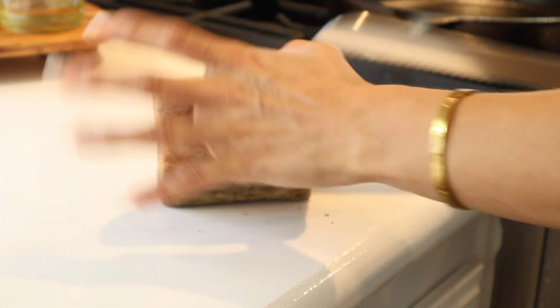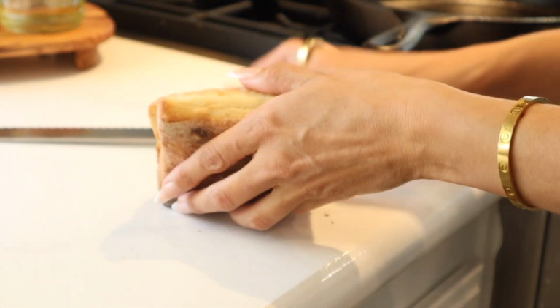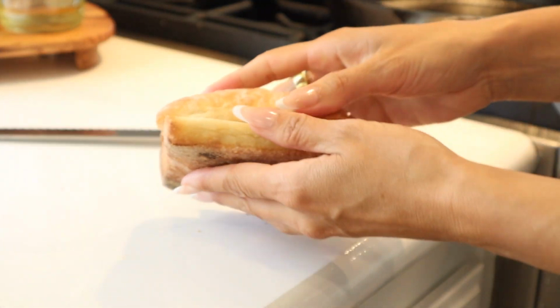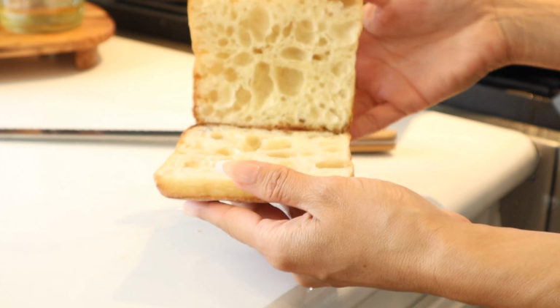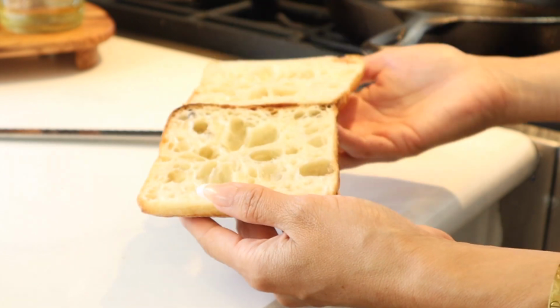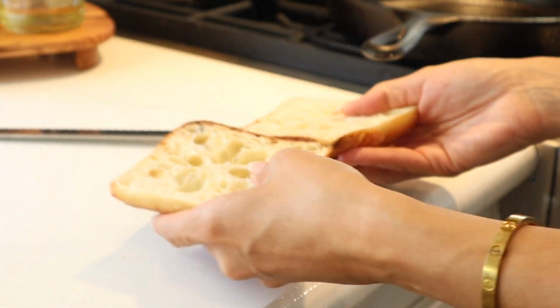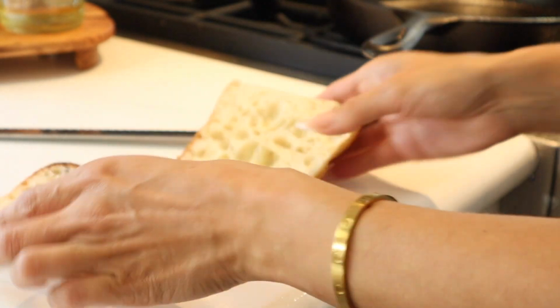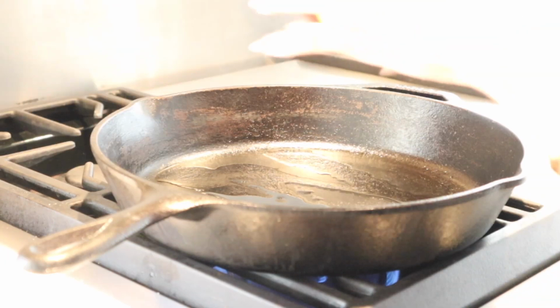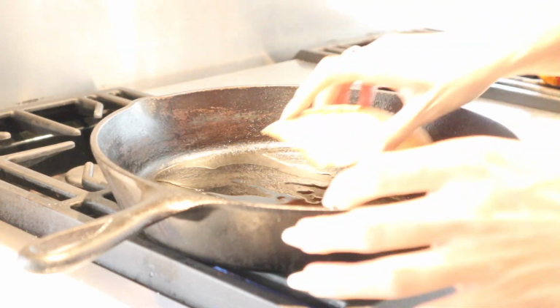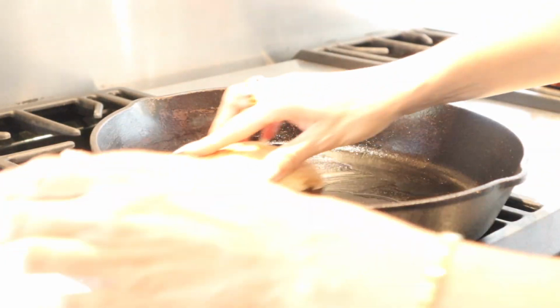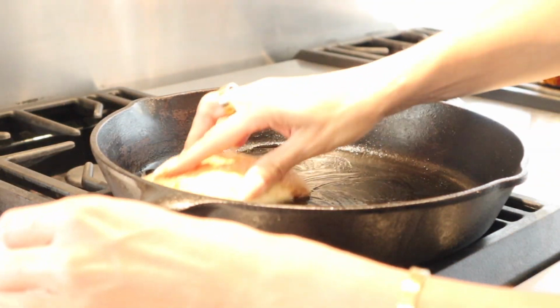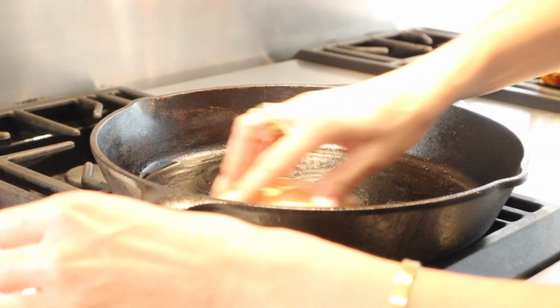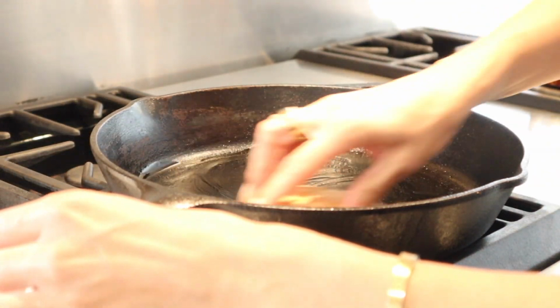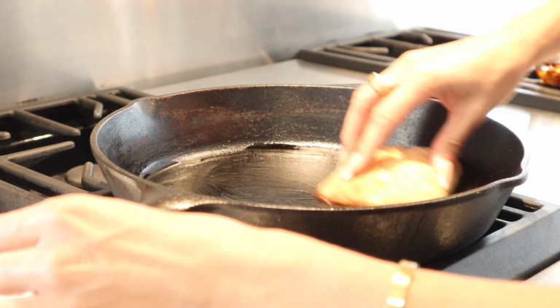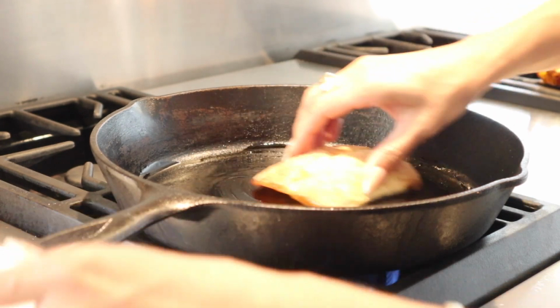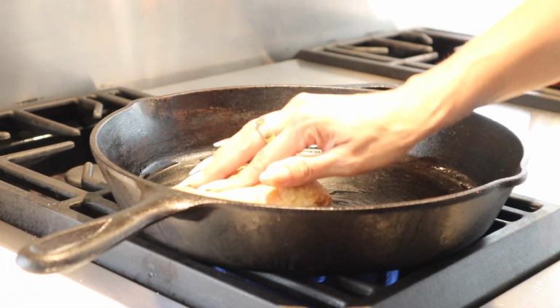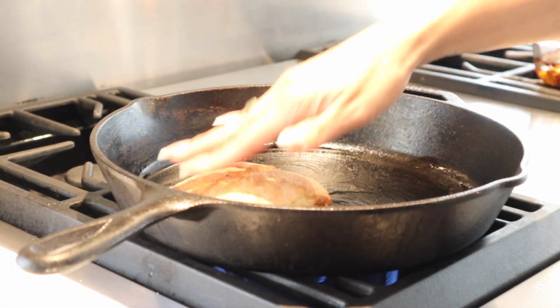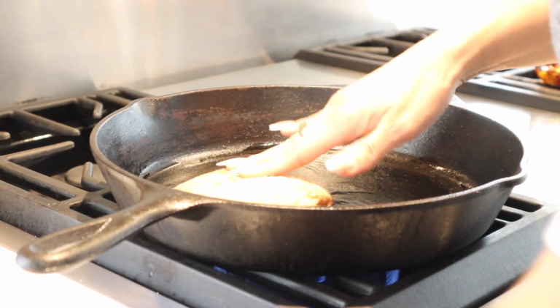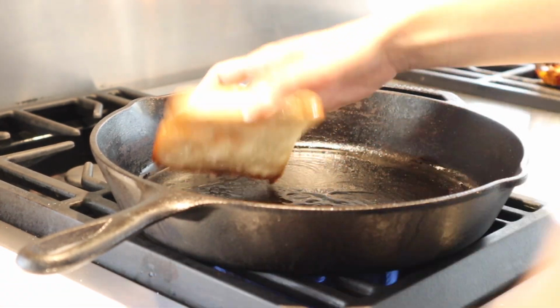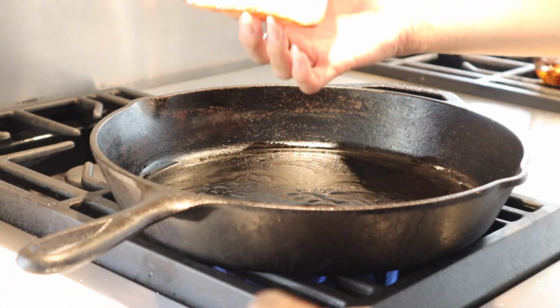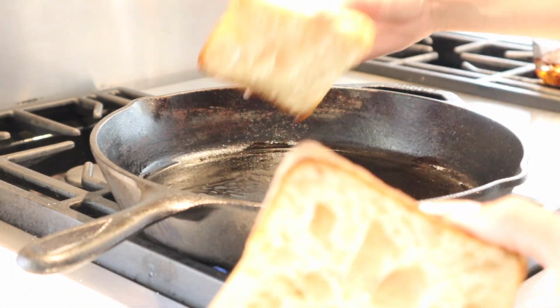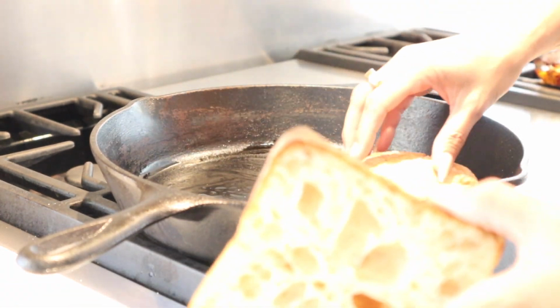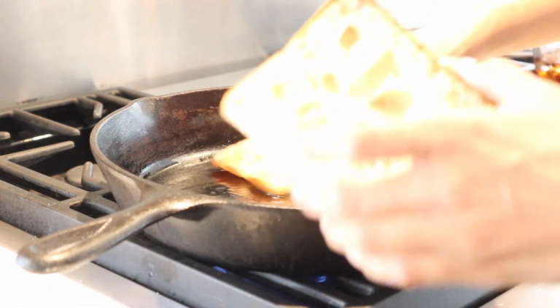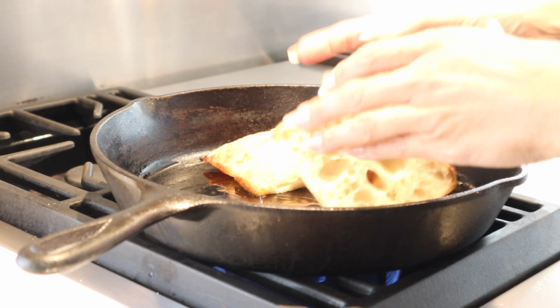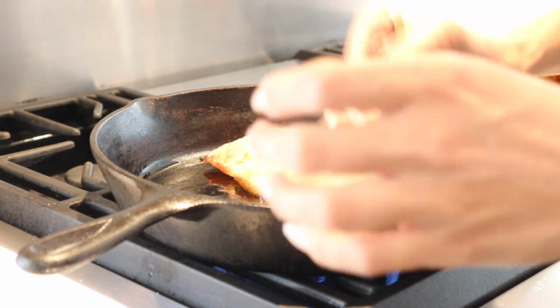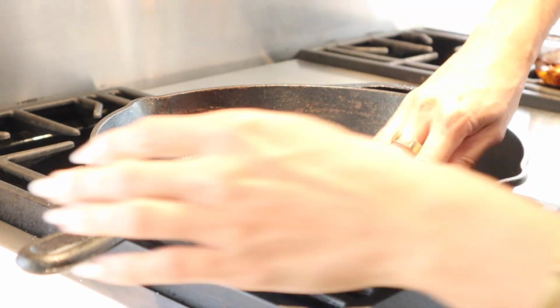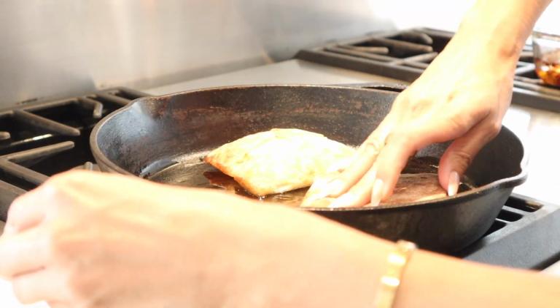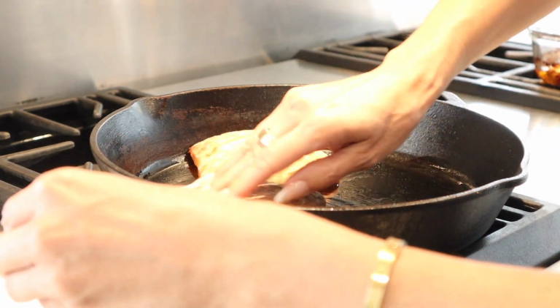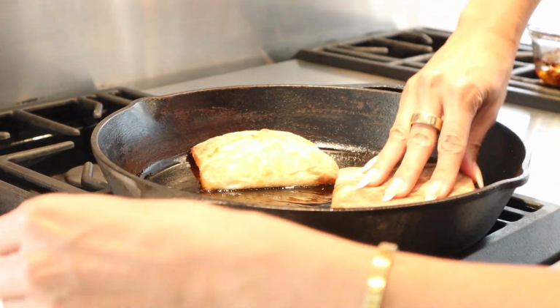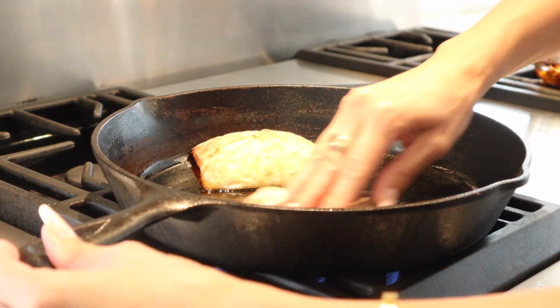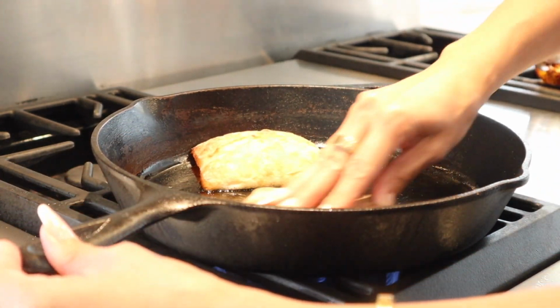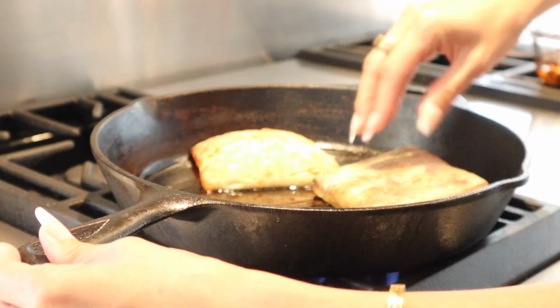To get started with our sandwich, we are going to add a little bit of olive oil to a cast iron skillet and then we're going to lightly toast the ciabatta. The reason I love to do this is as all the oils soak into the ciabatta, it also has a nice crunch to it. You guys are just going to love this.